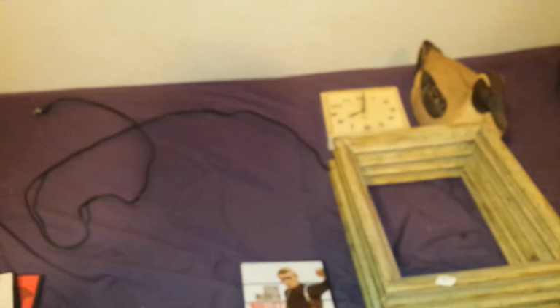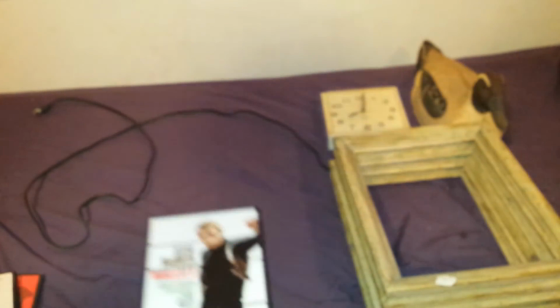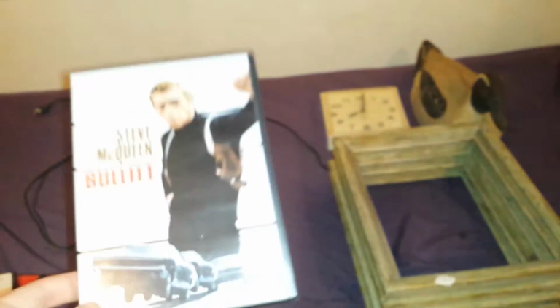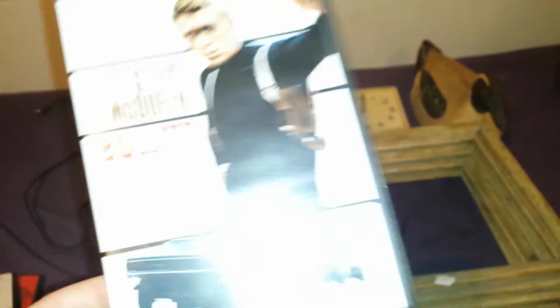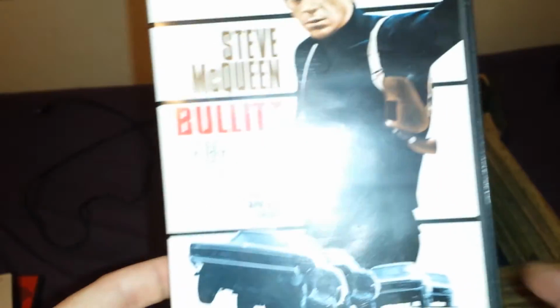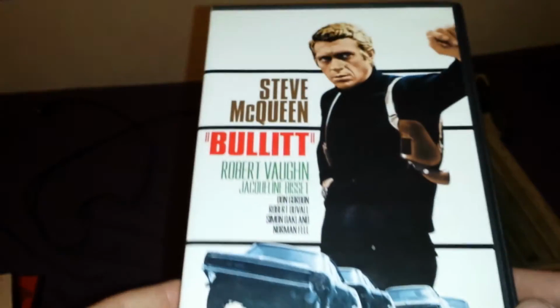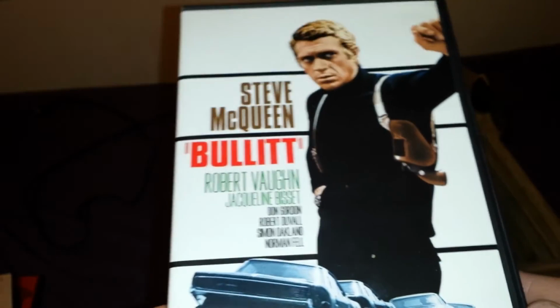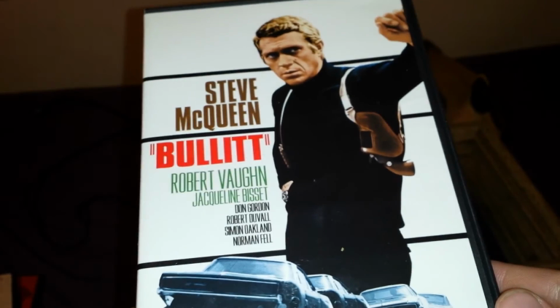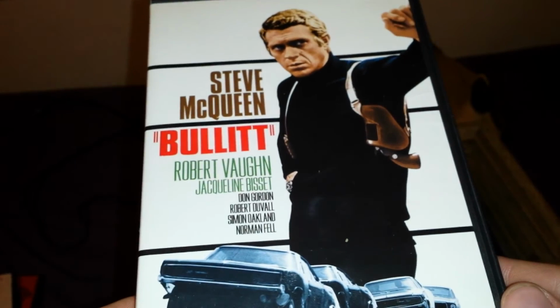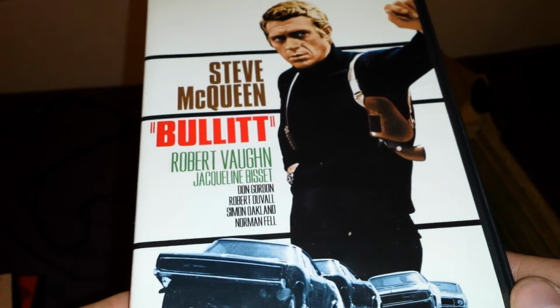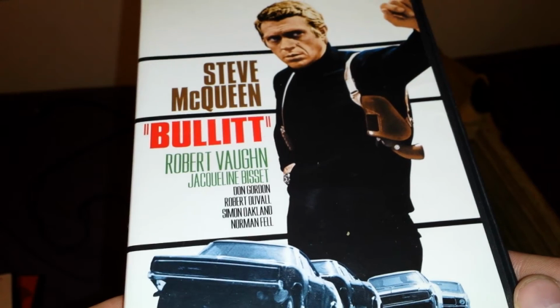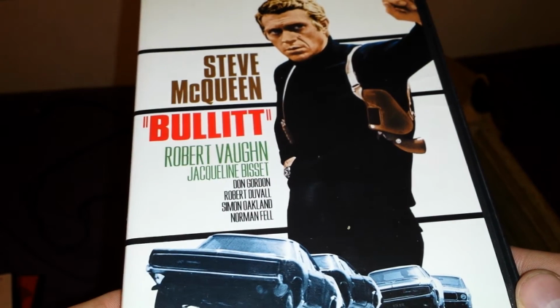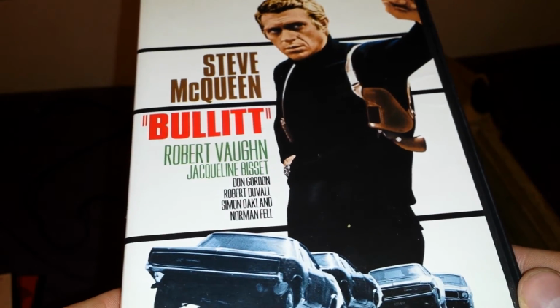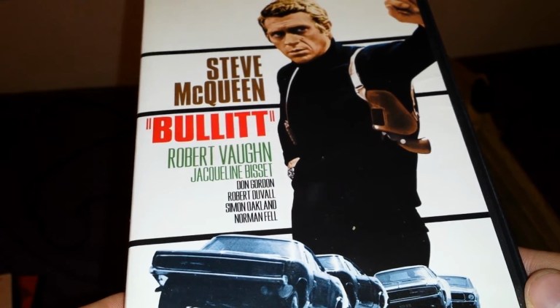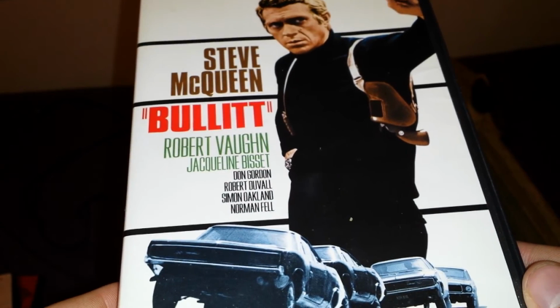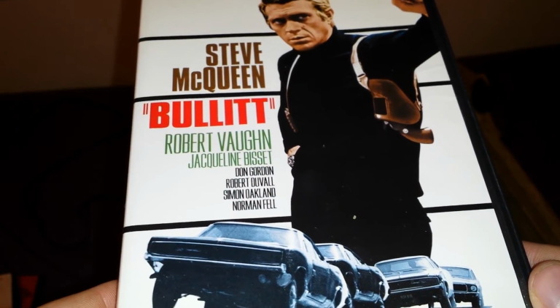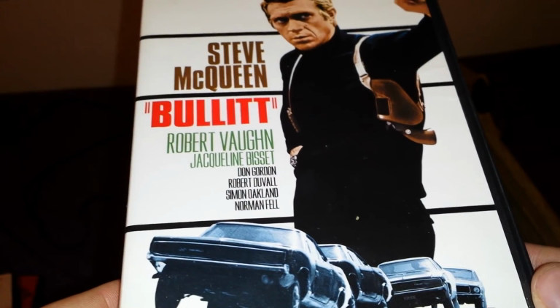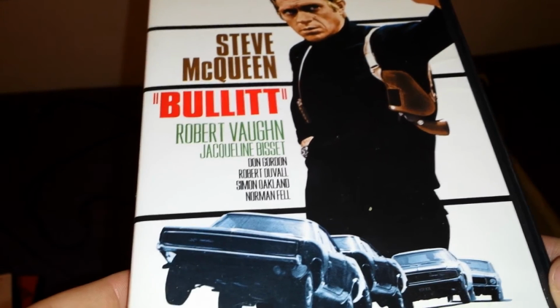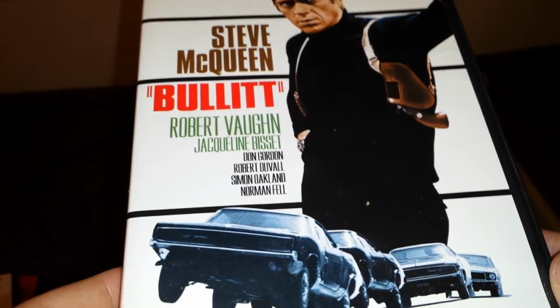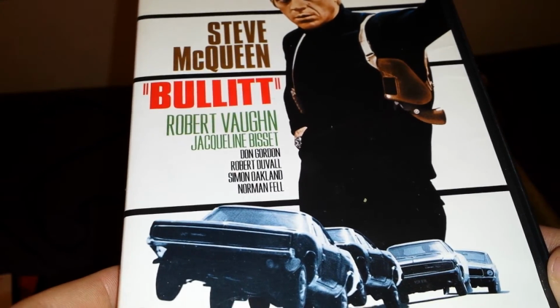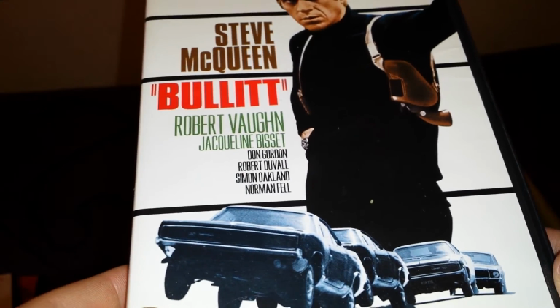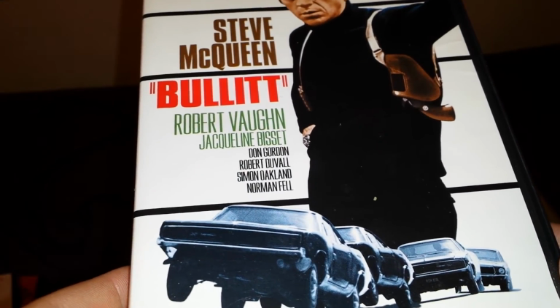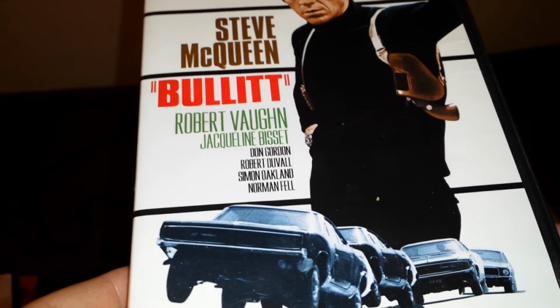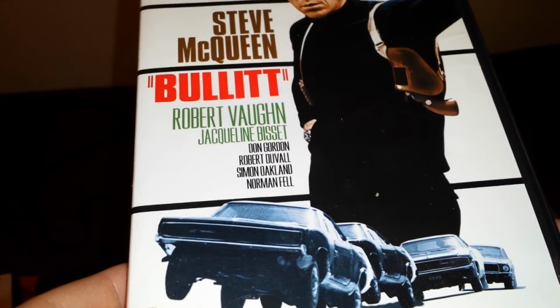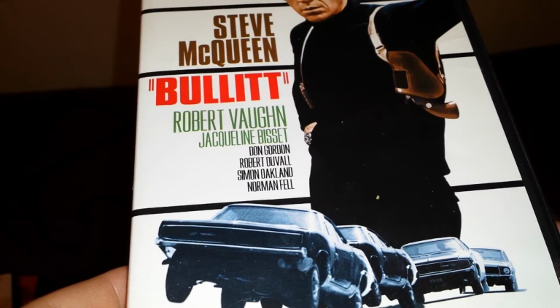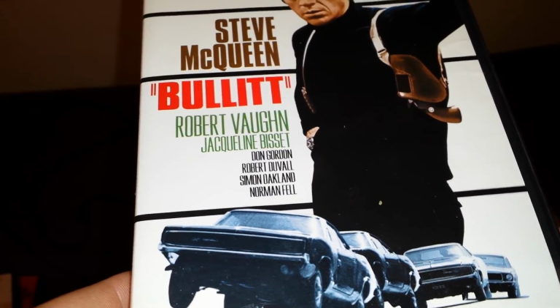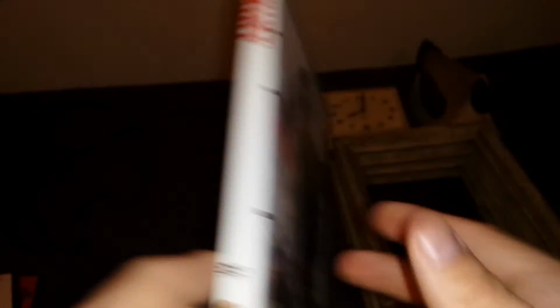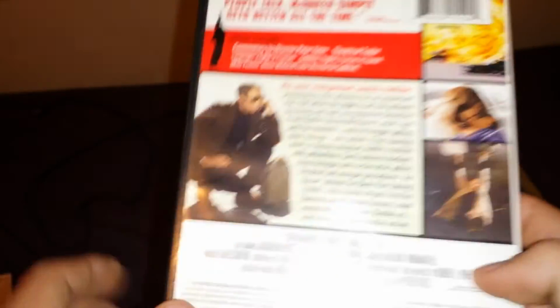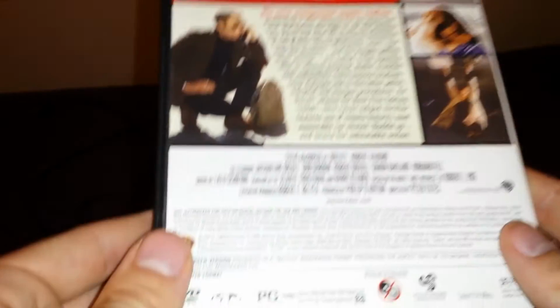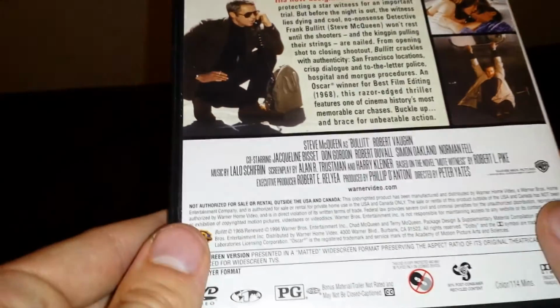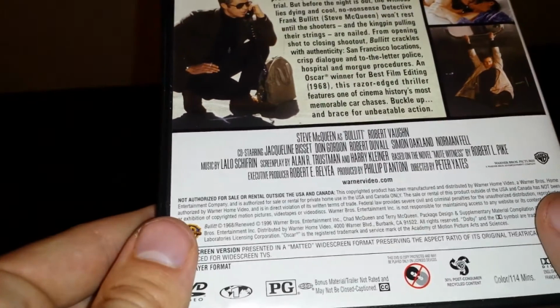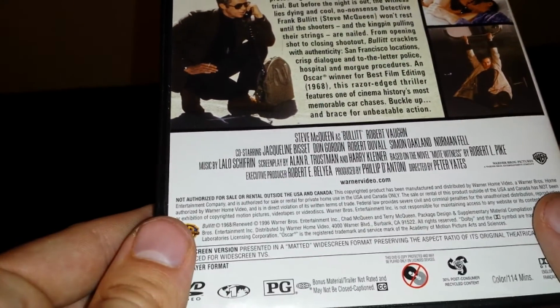And the last DVD is a Steve McQueen movie called Bullitt, starring Robert Vaughn, Jacqueline Bisset, Don Gordon, Robert Duvall, Simon Oakland, and Norman Fell. It came out in 1968.